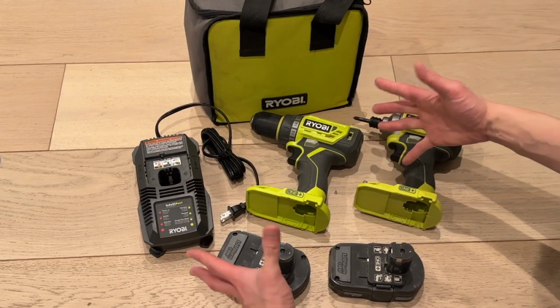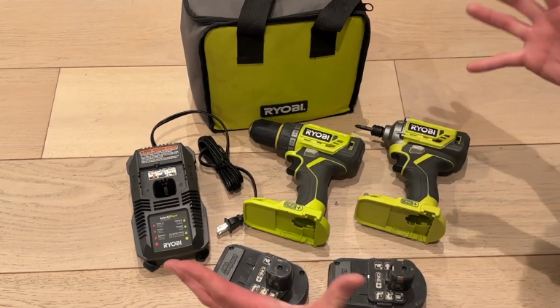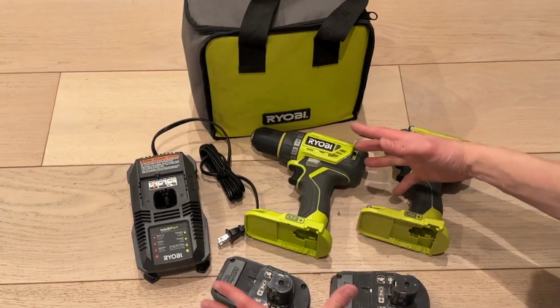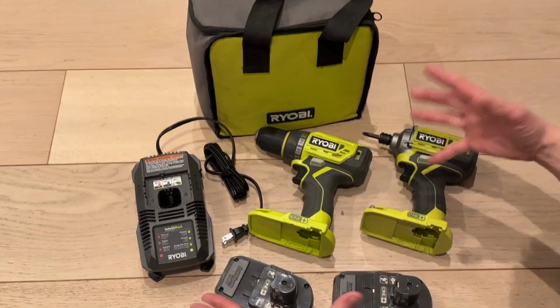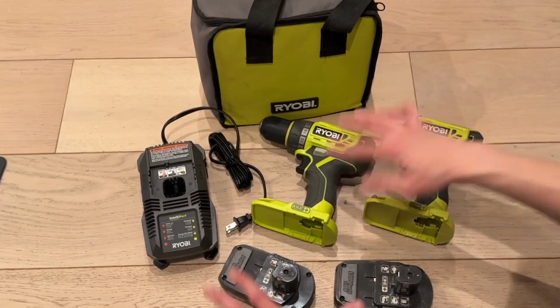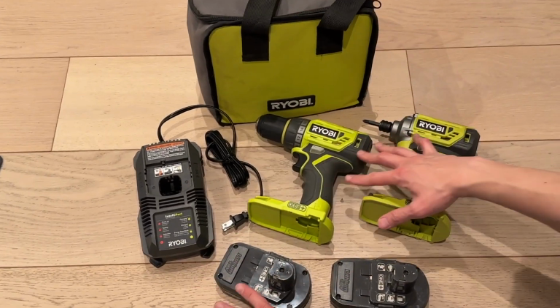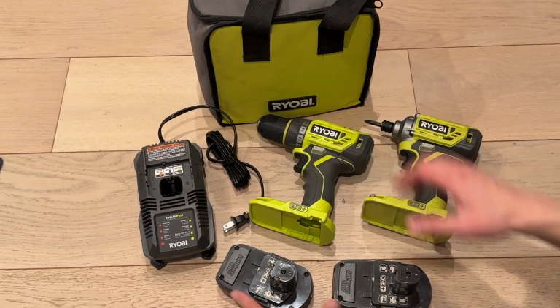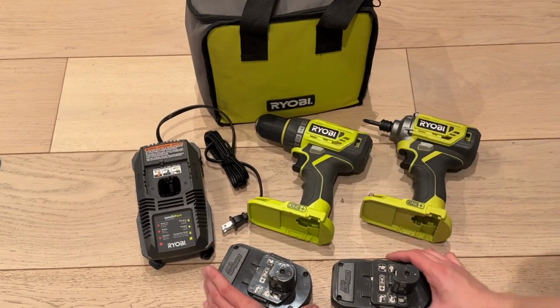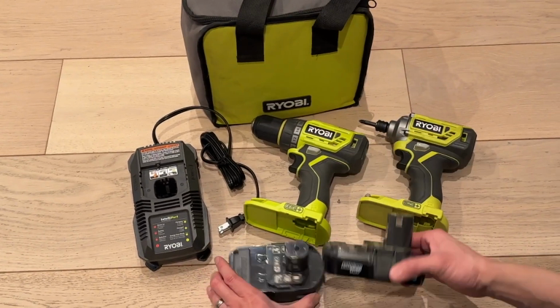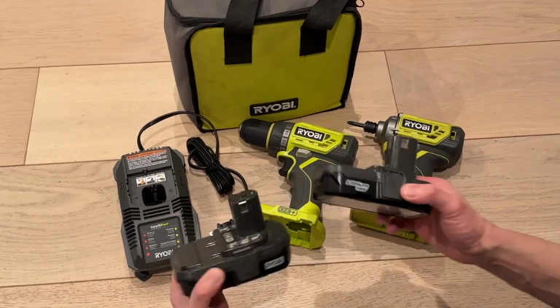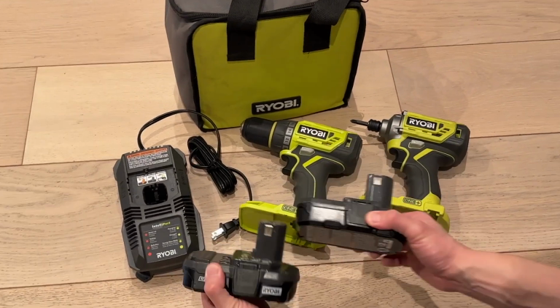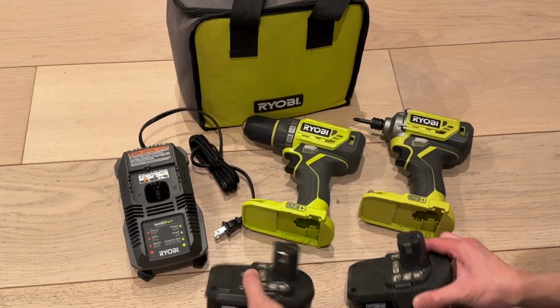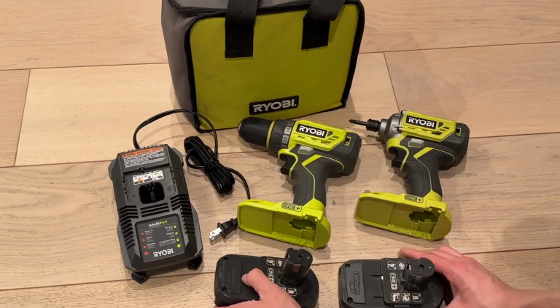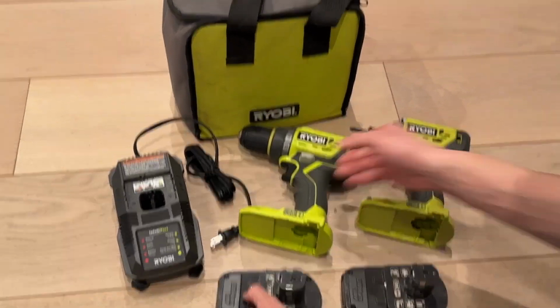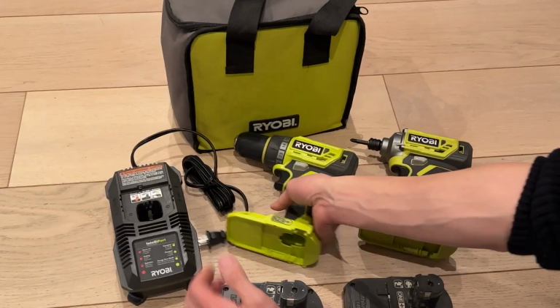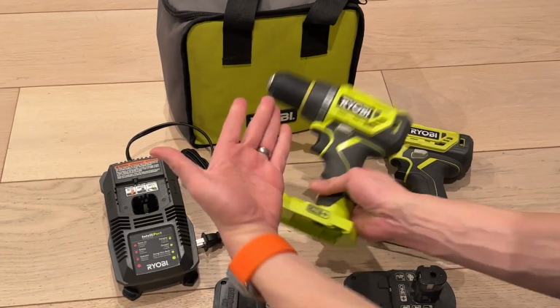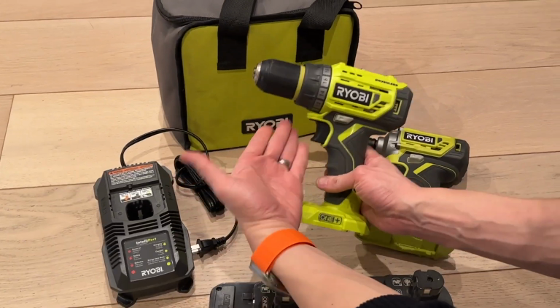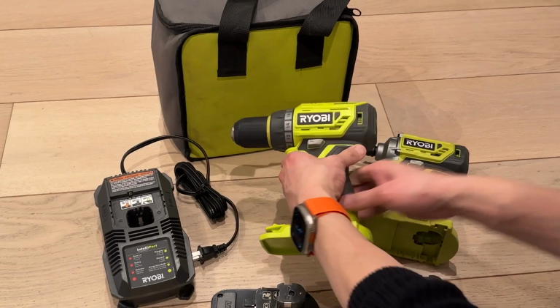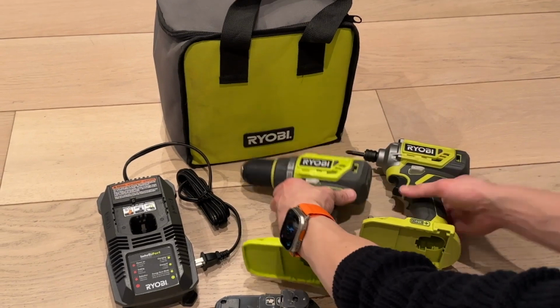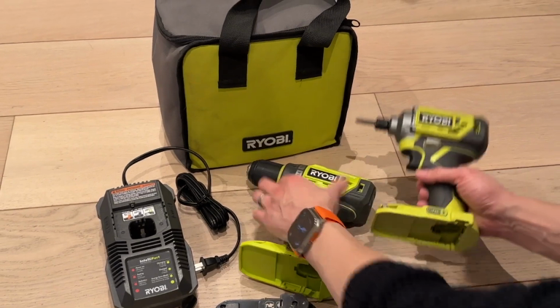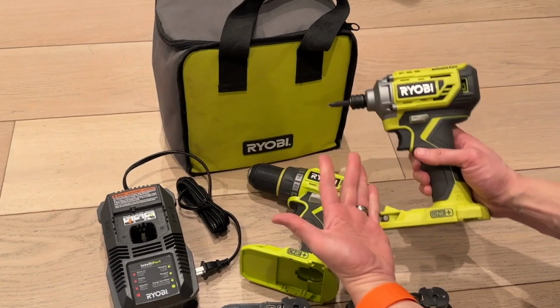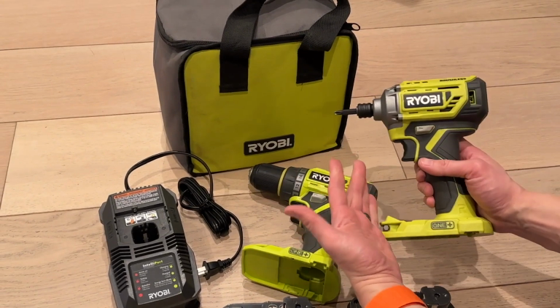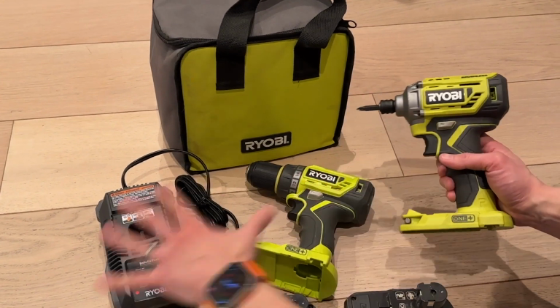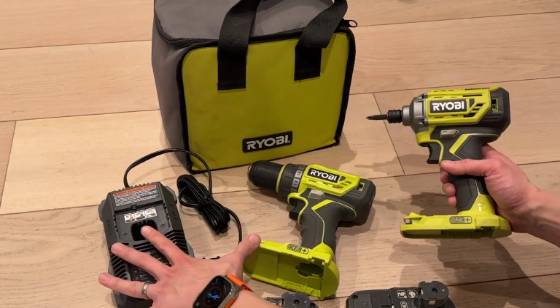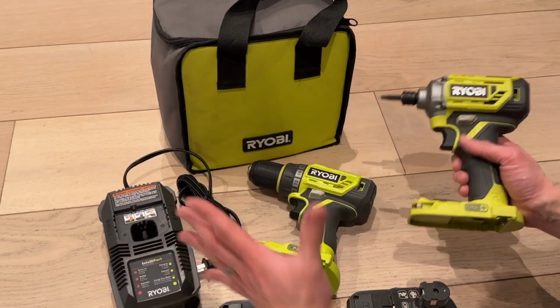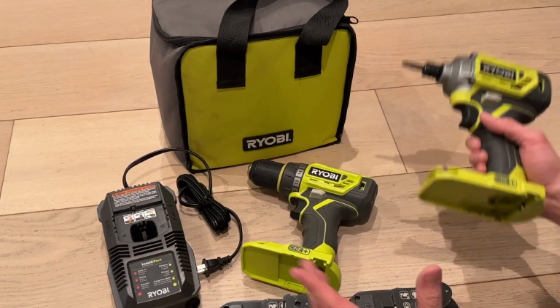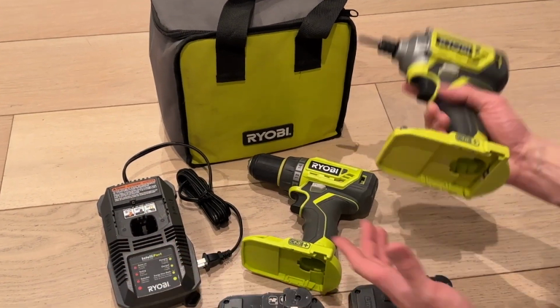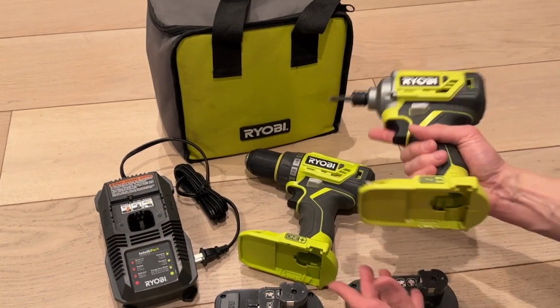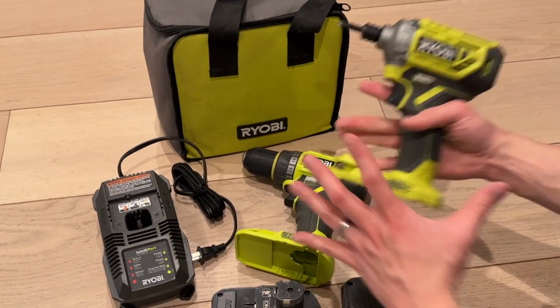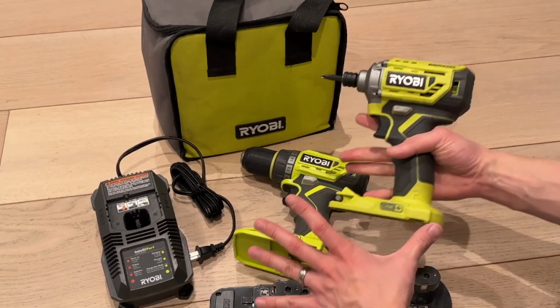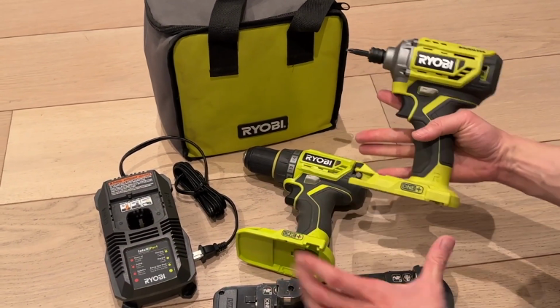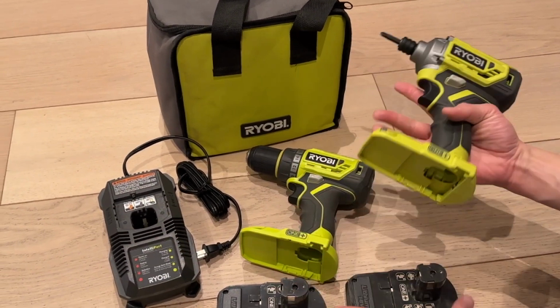Right here we have the Ryobi One+ 18 volt. You got two batteries, you got the half inch drill, you got the impact driver and the charger. Very lightweight, powerful, sturdy units.